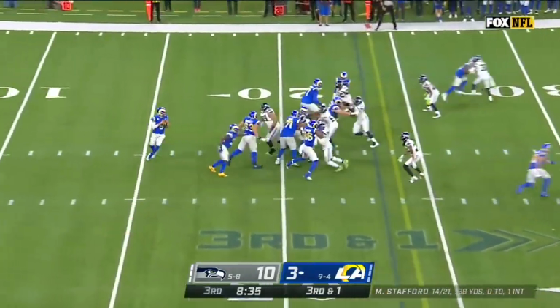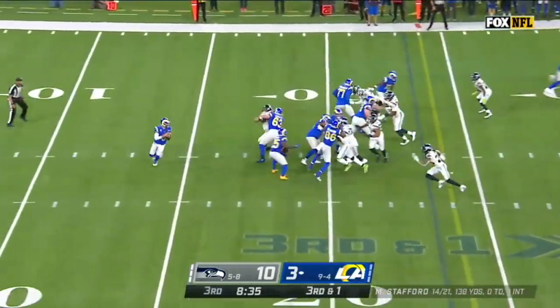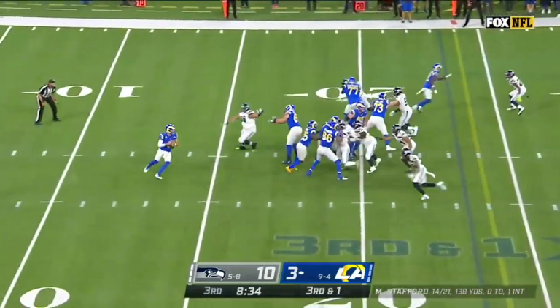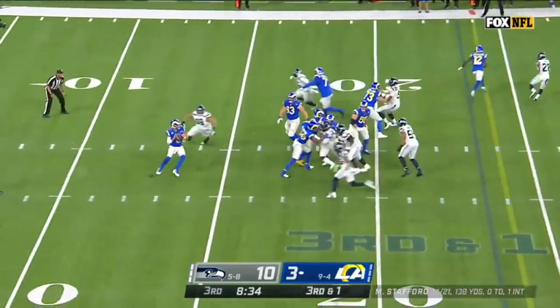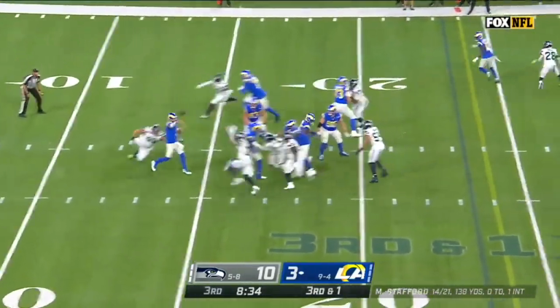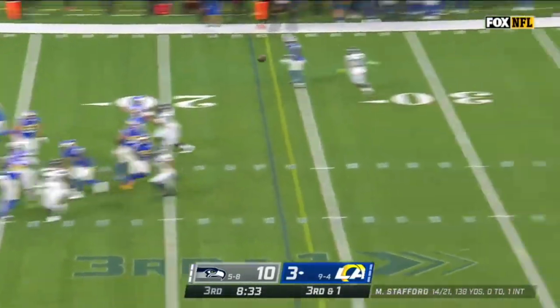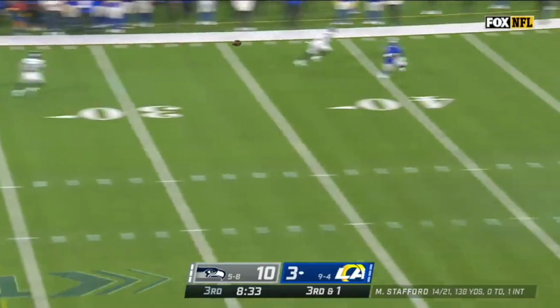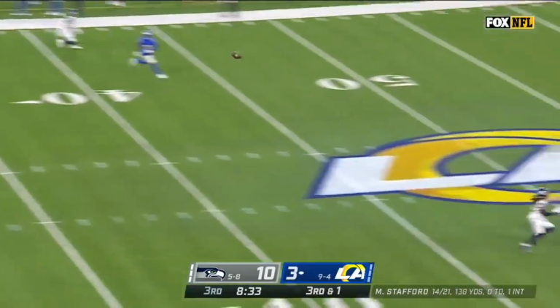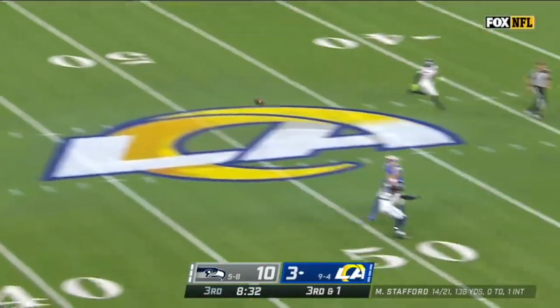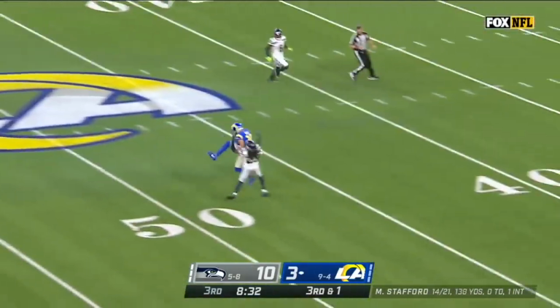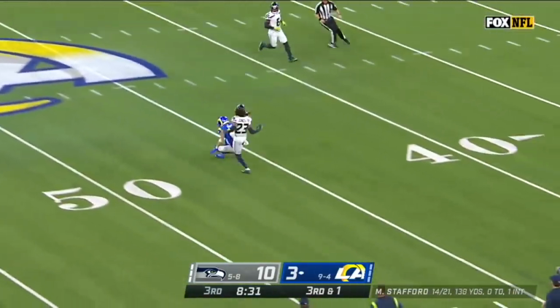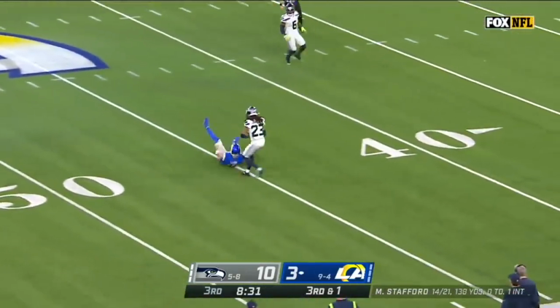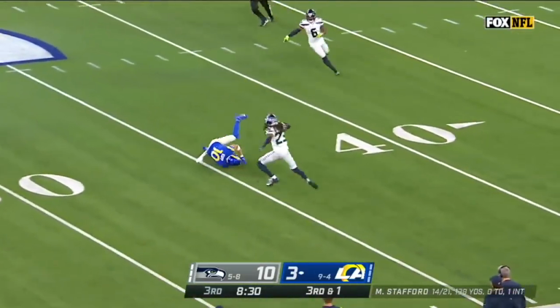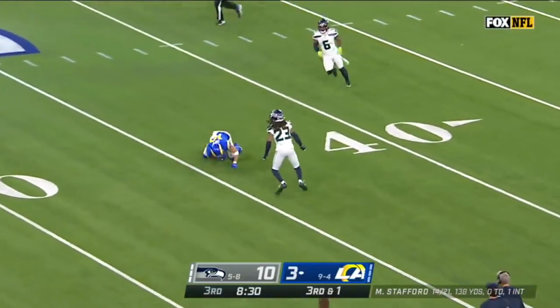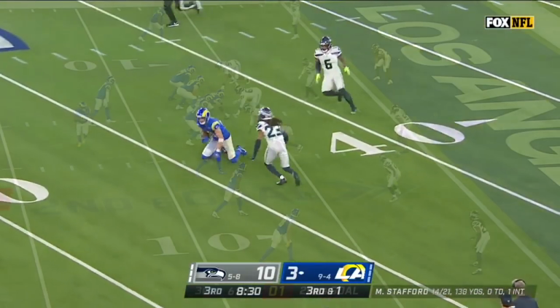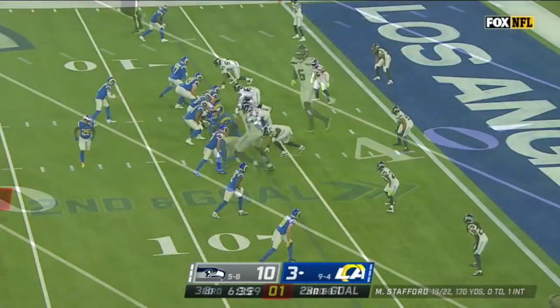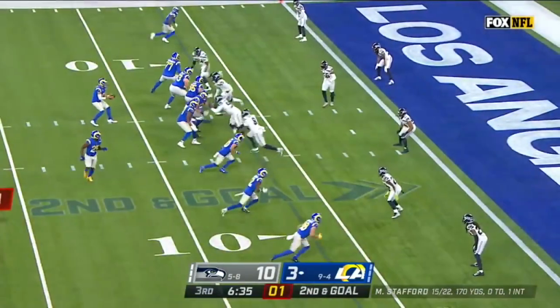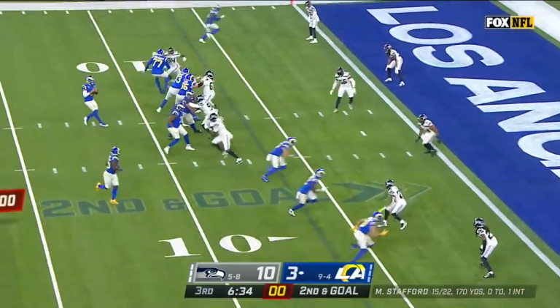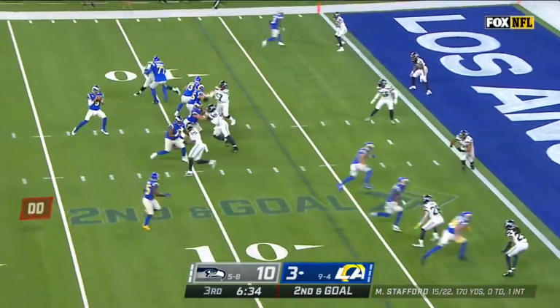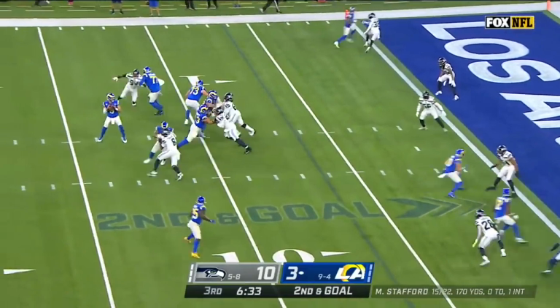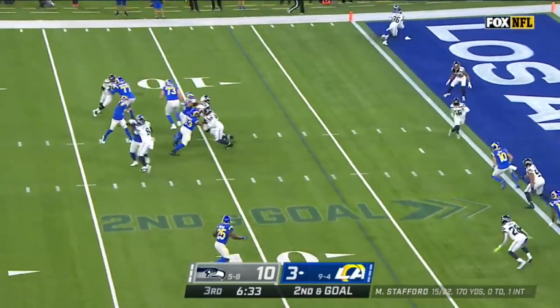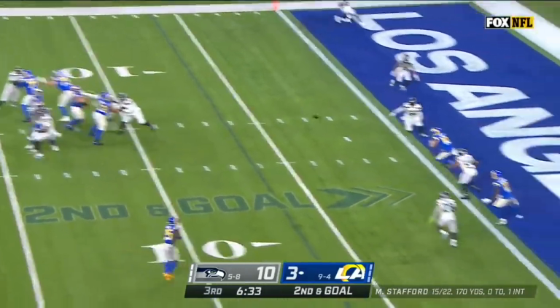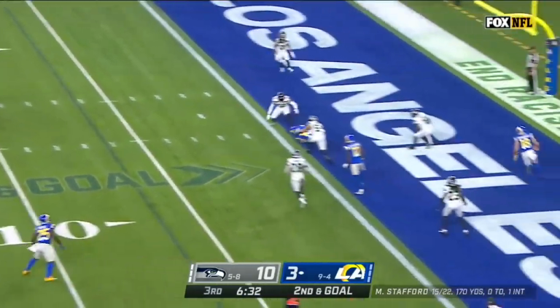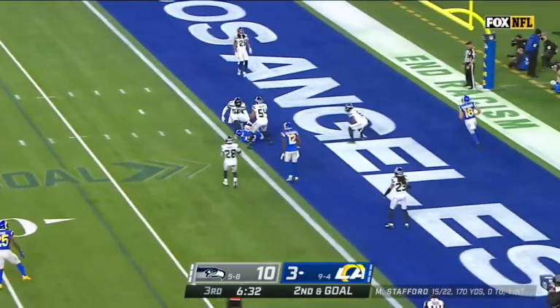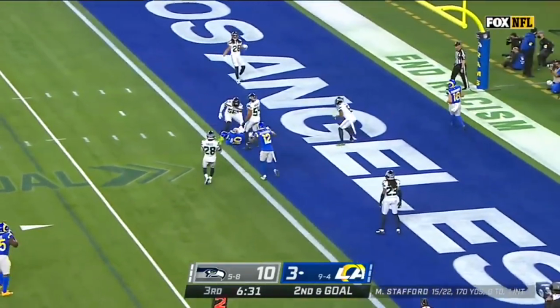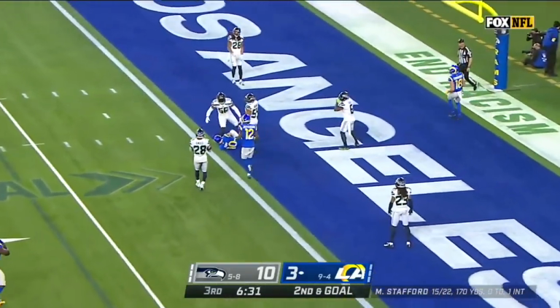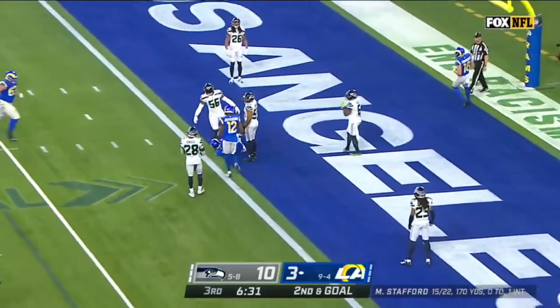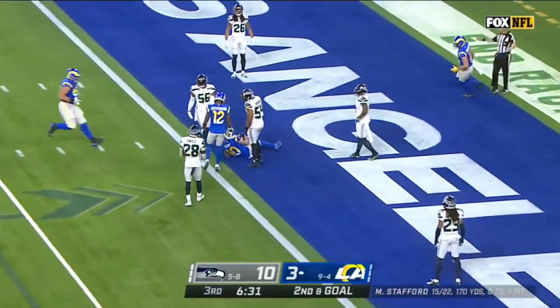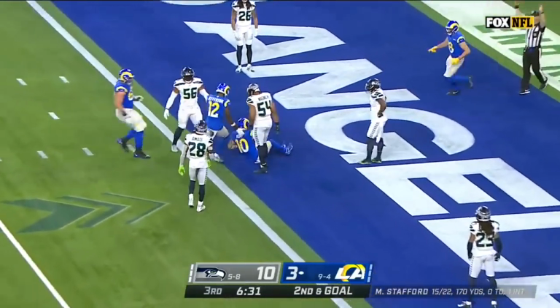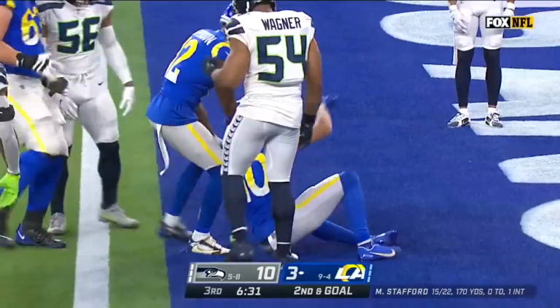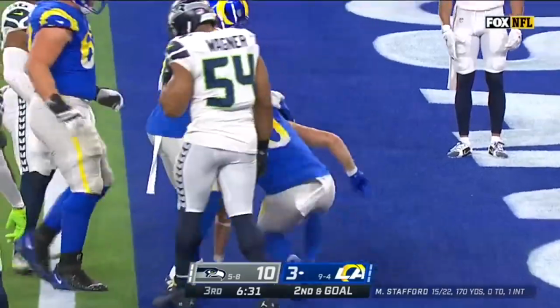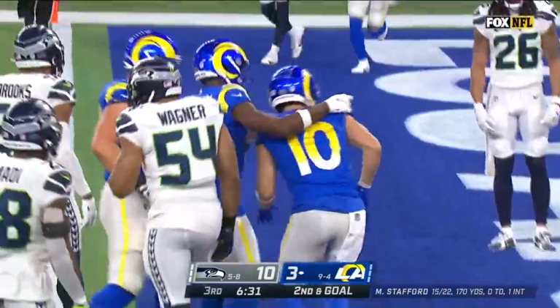They need a yard on third down. Going for Cupp — he comes back to the football and hauls it in. End zone throw — they can't take him away. Touchdown Rams.